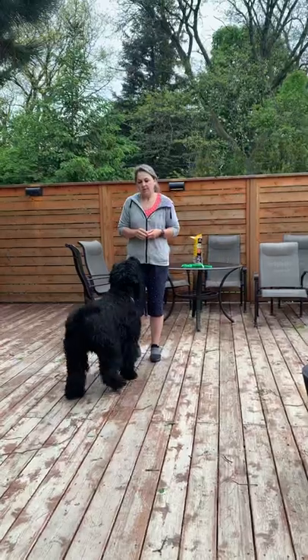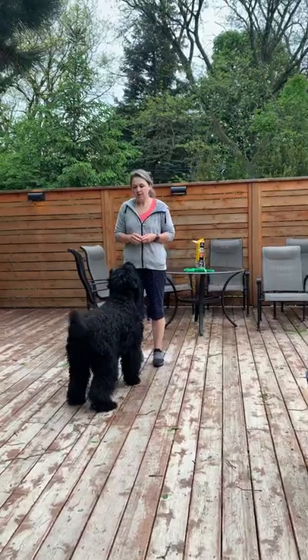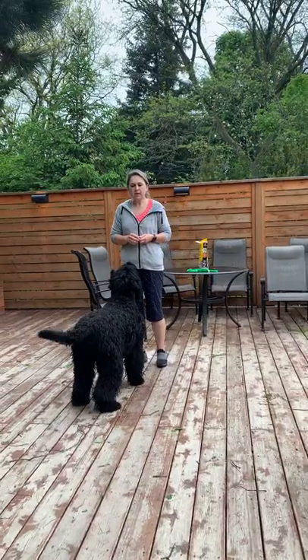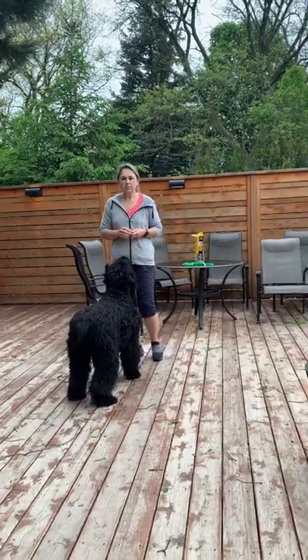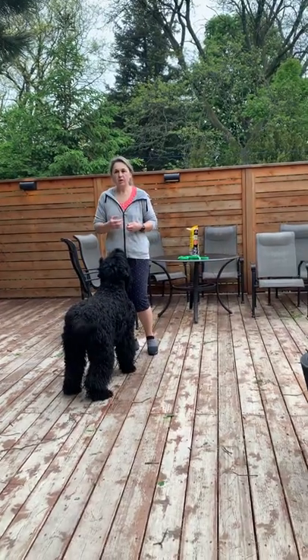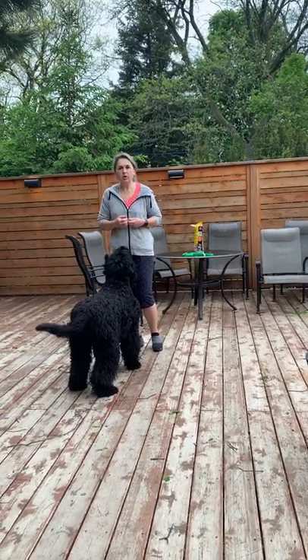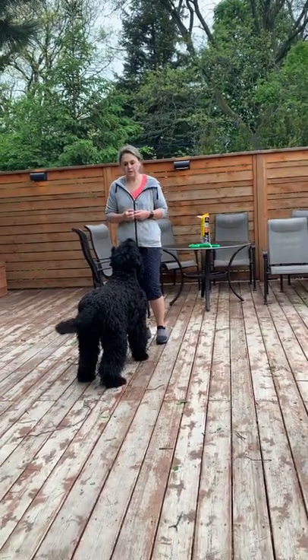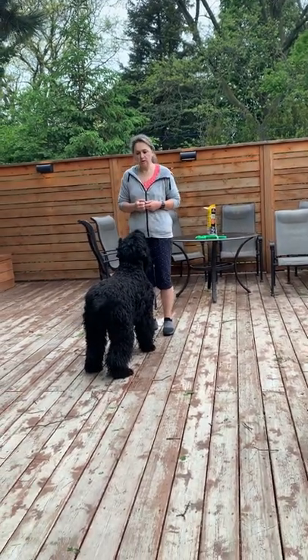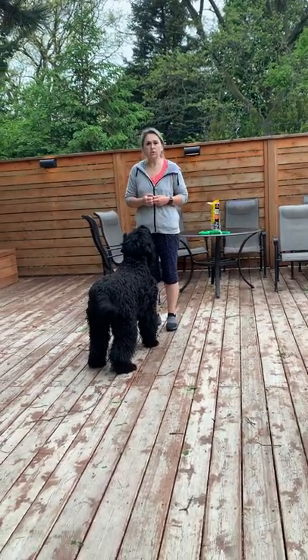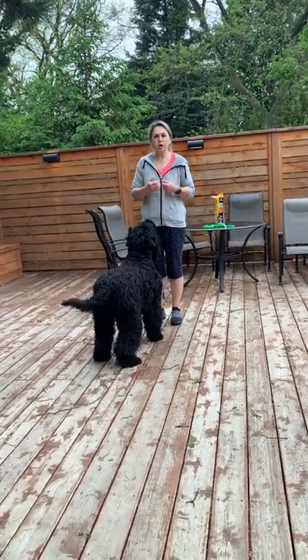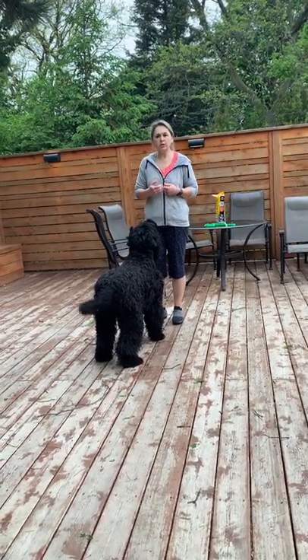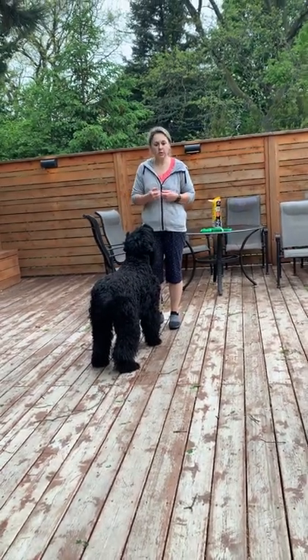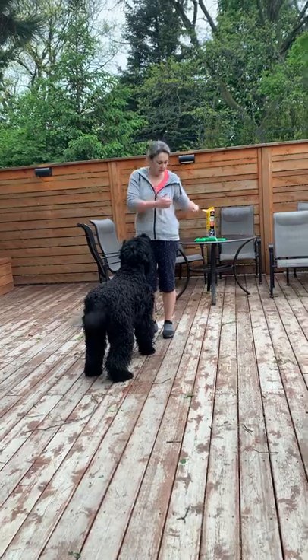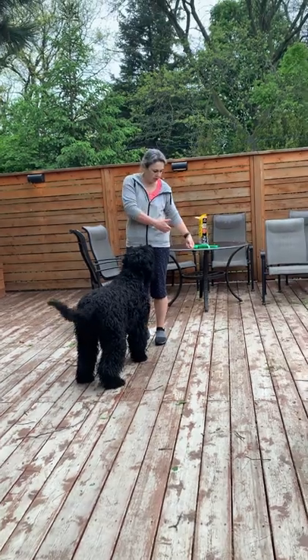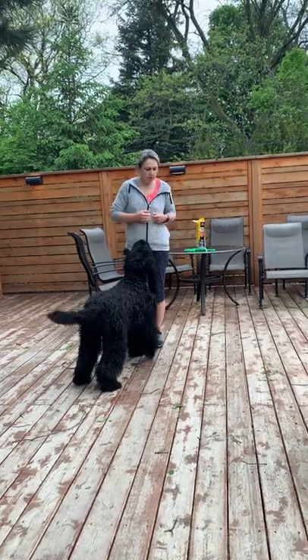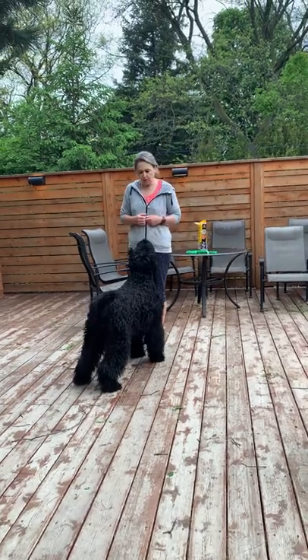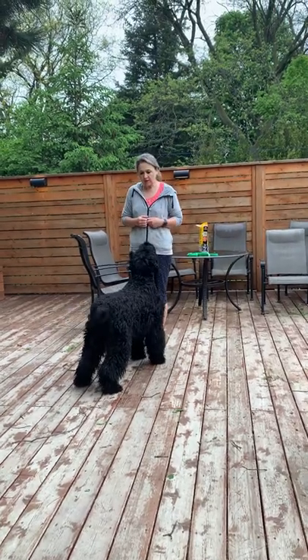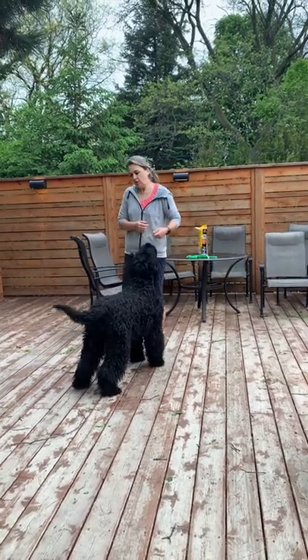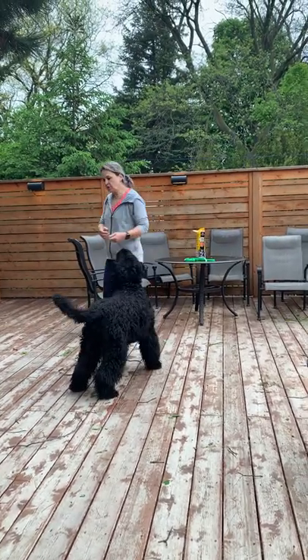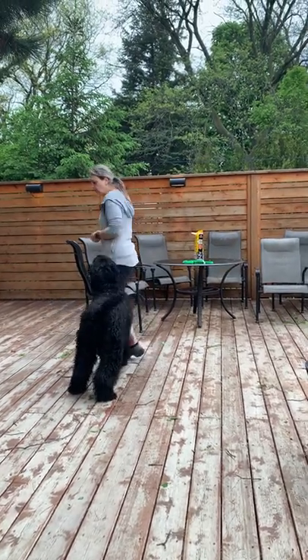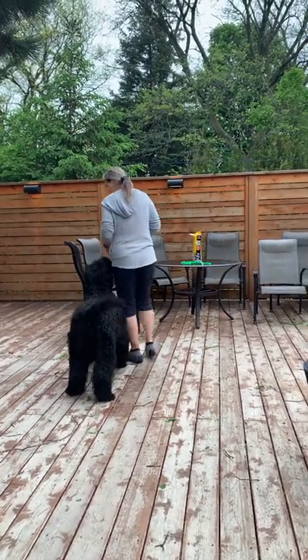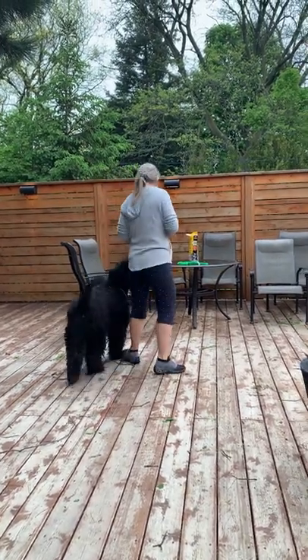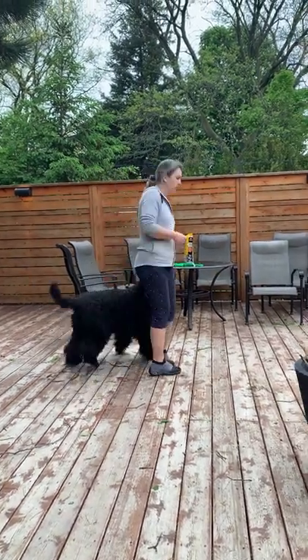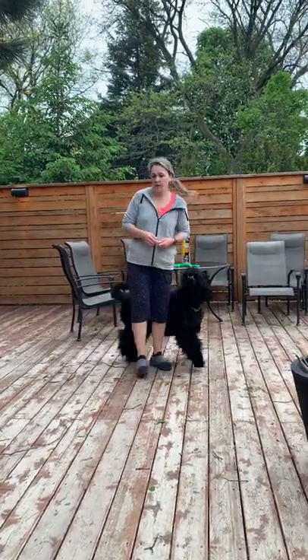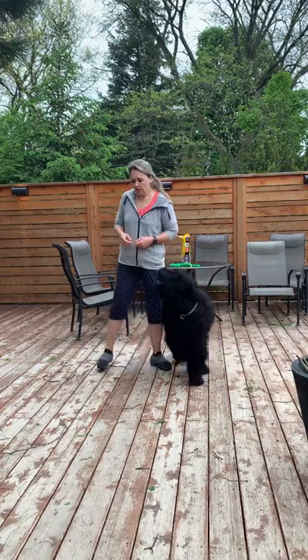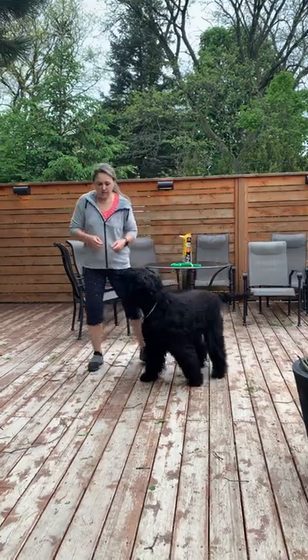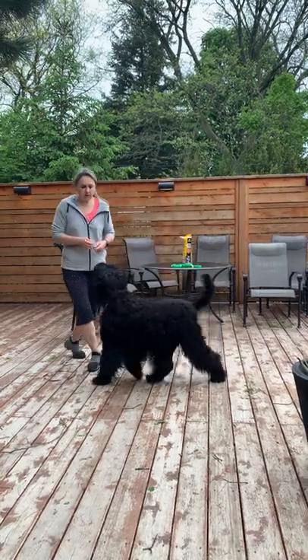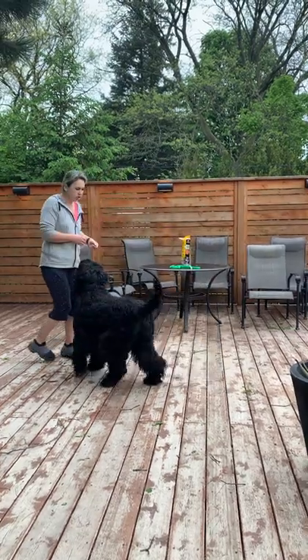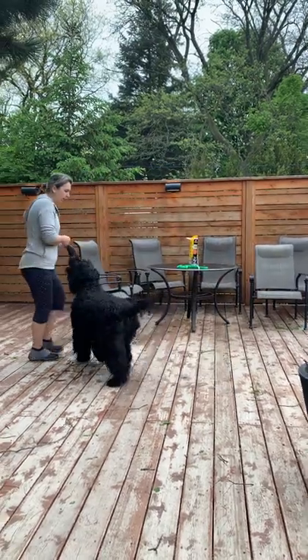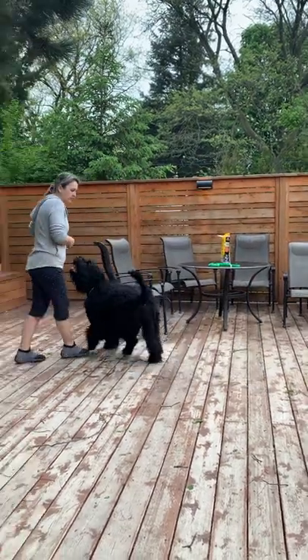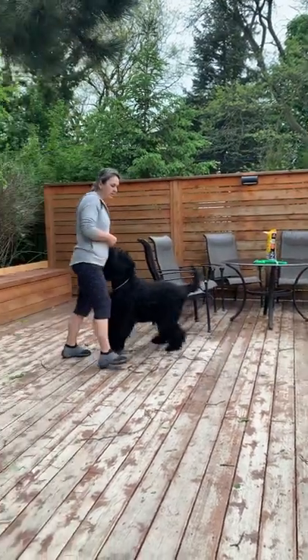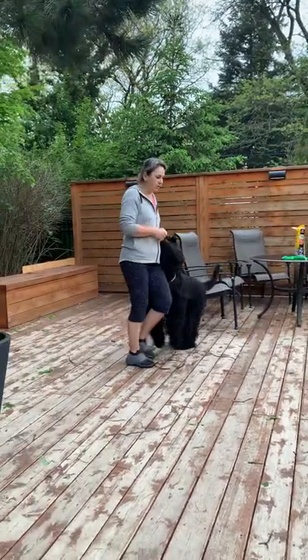If at the beginning of your exercise the dog was not heeled properly at the position on your left, you can just circle around with your dog one more time. It's okay, because until you have not started your exercise, nothing is counted.